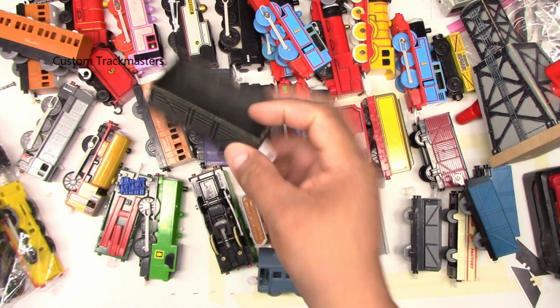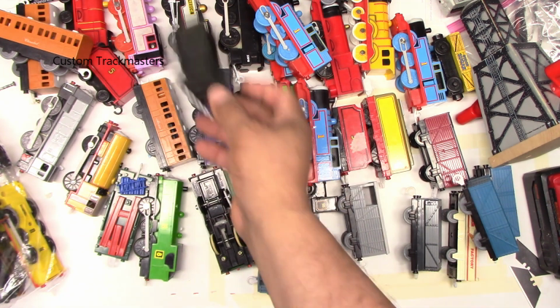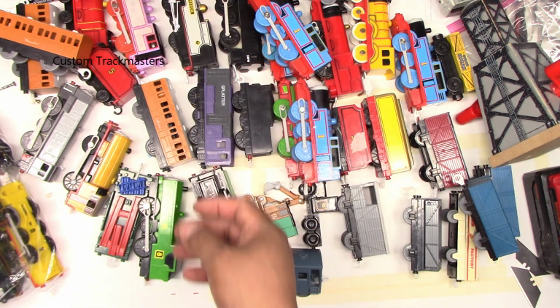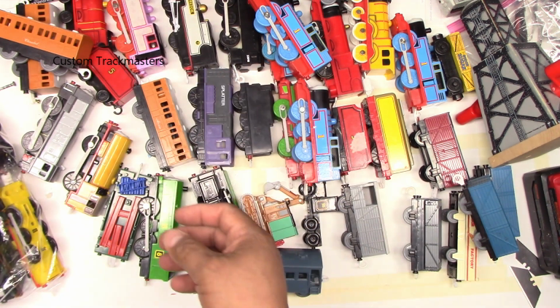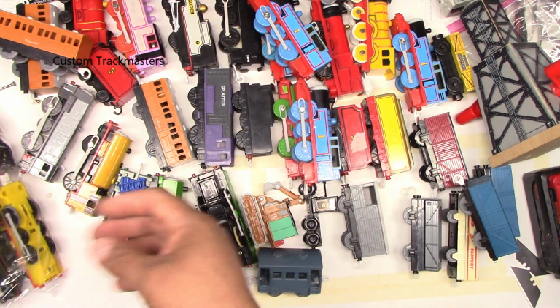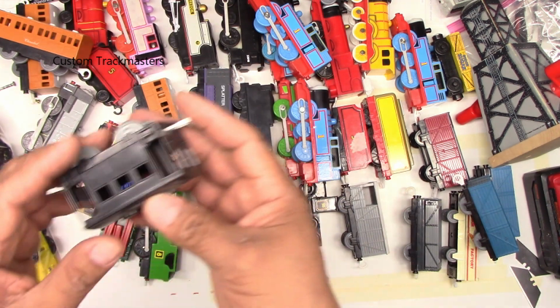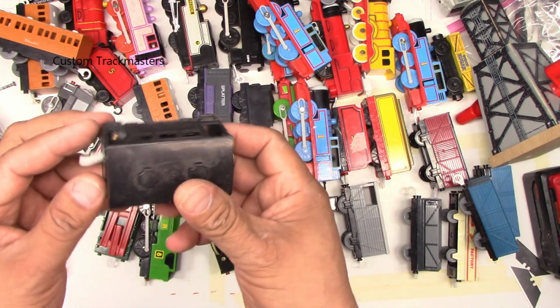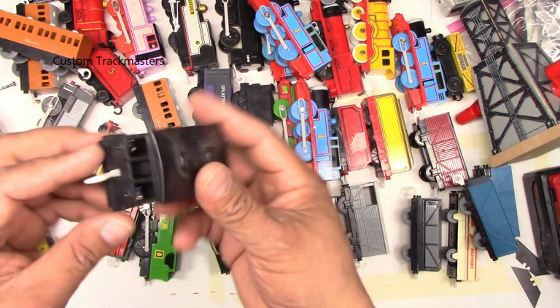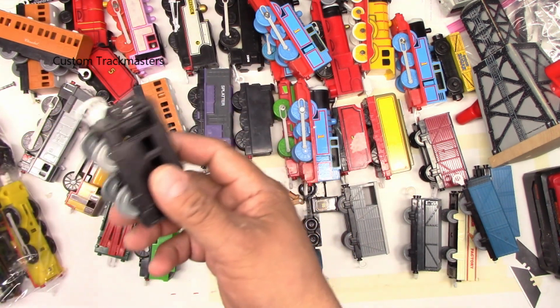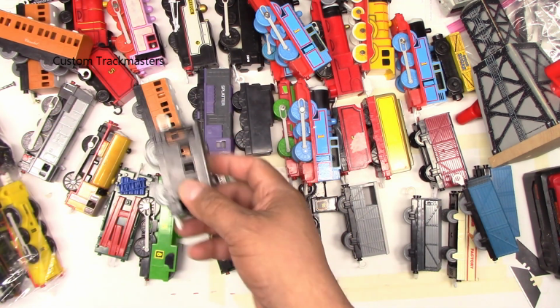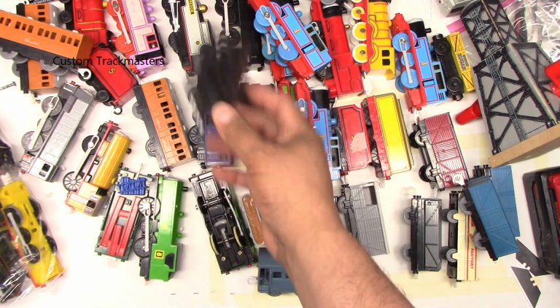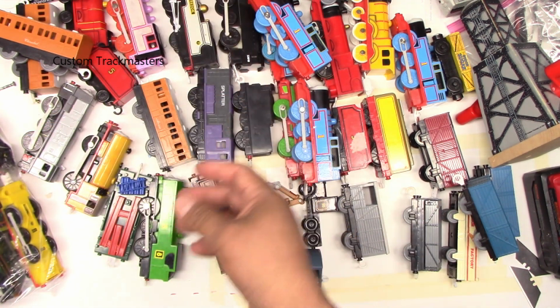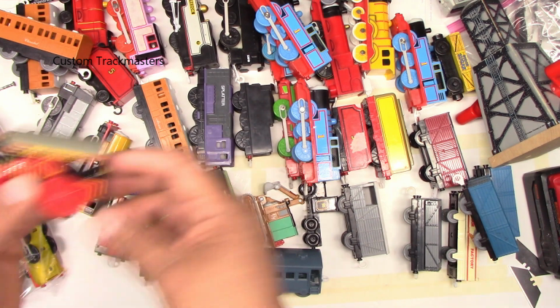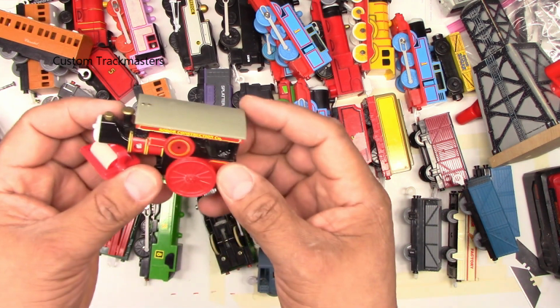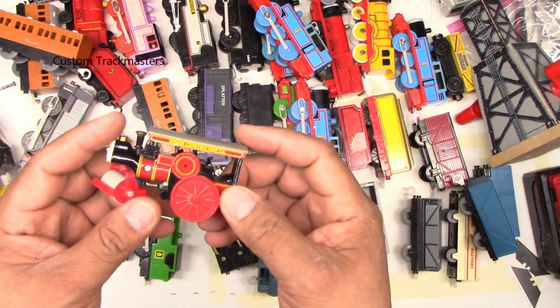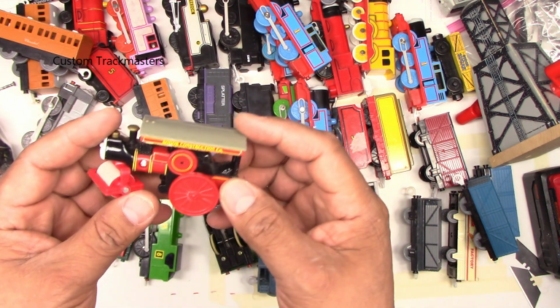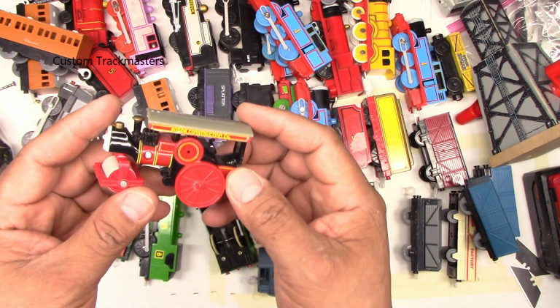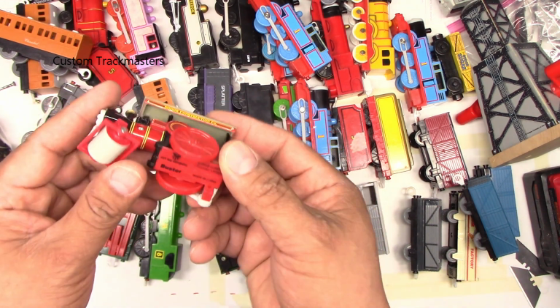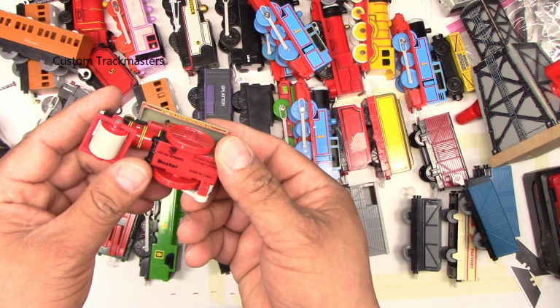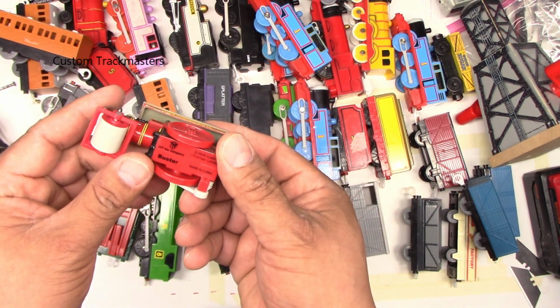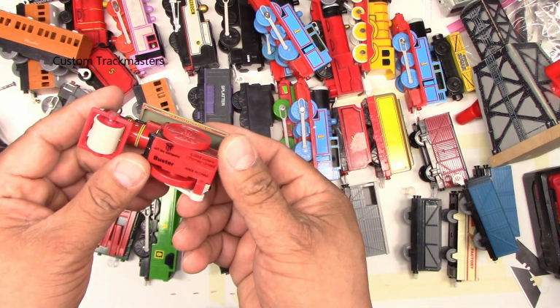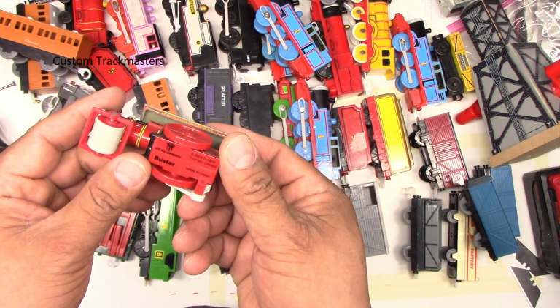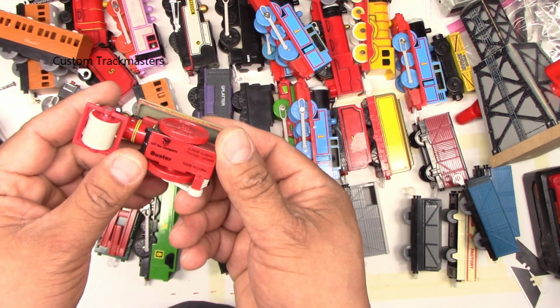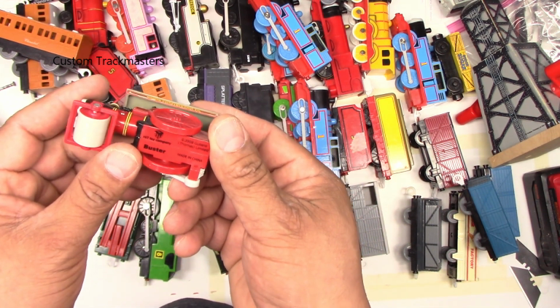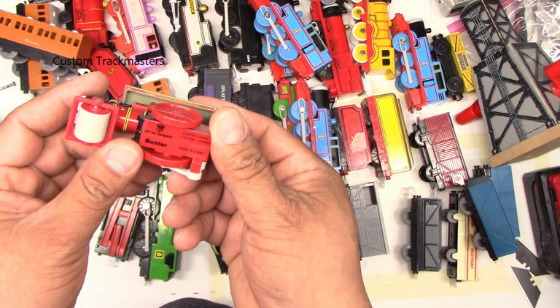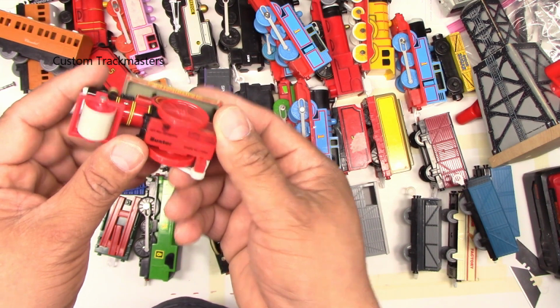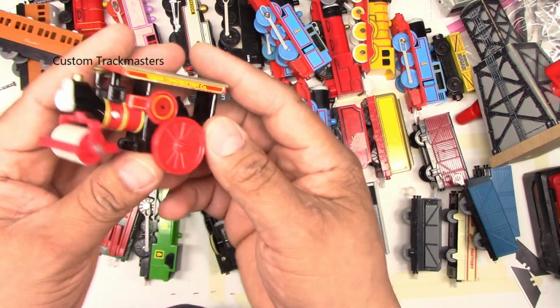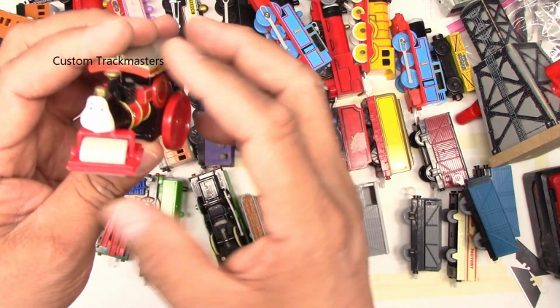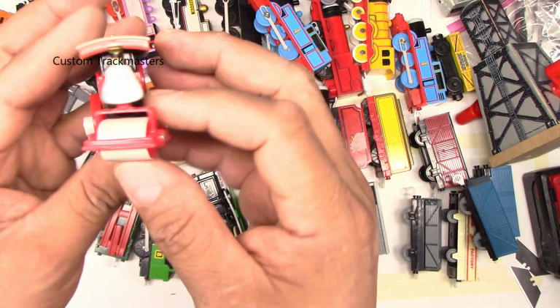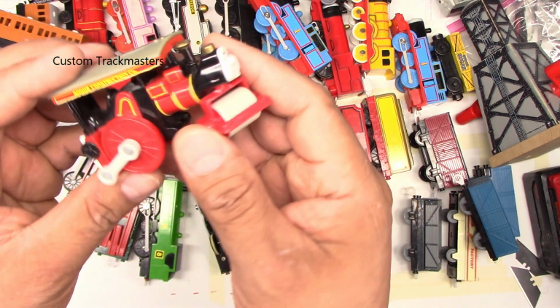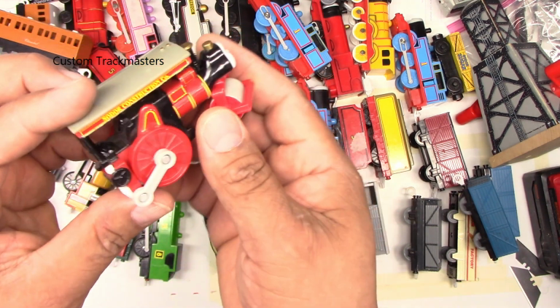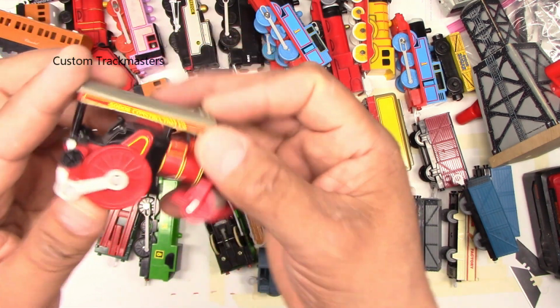There's a black troublesome truck and a black caboose. And Buster — made in China, 2008, Hit Toy Company. Nice!